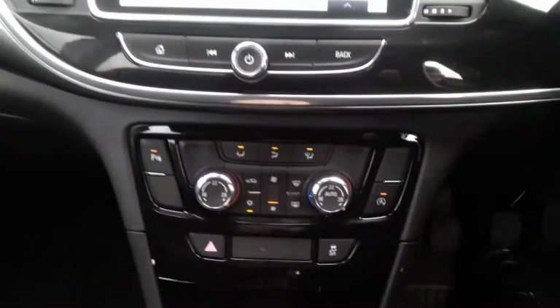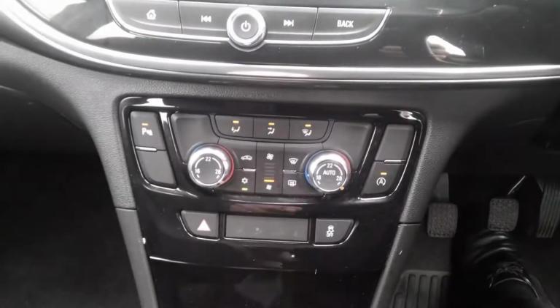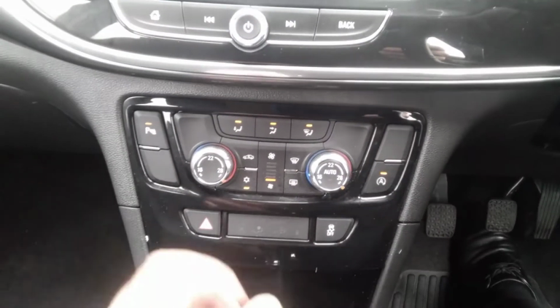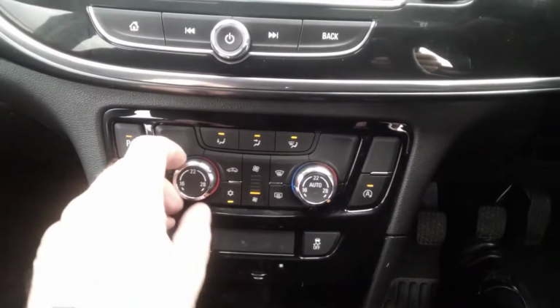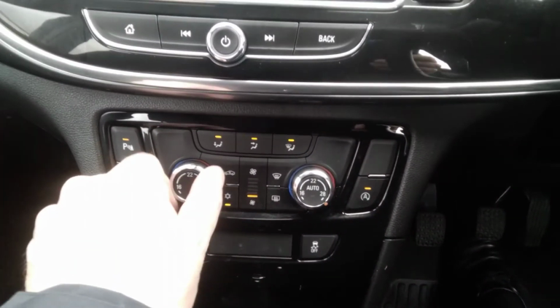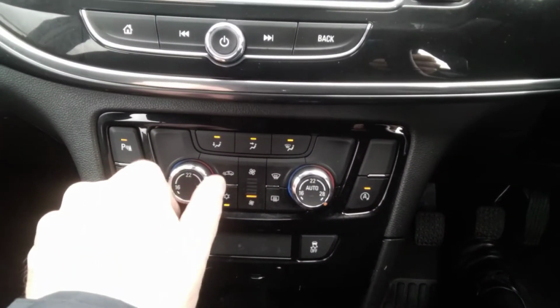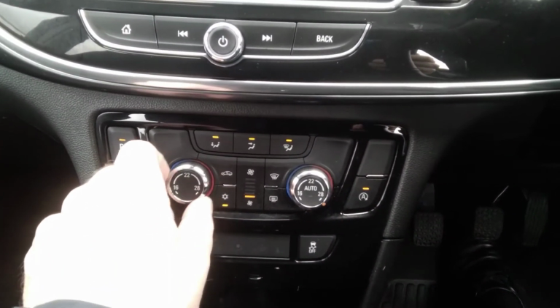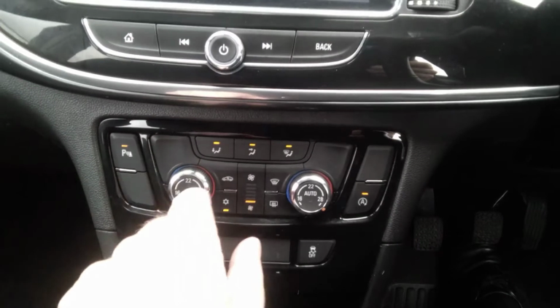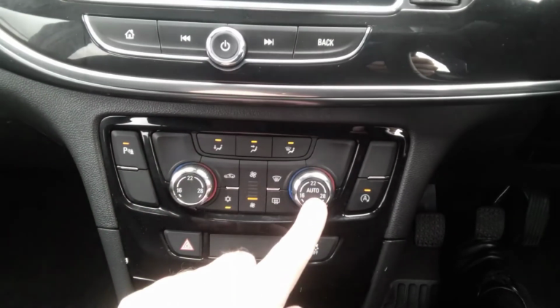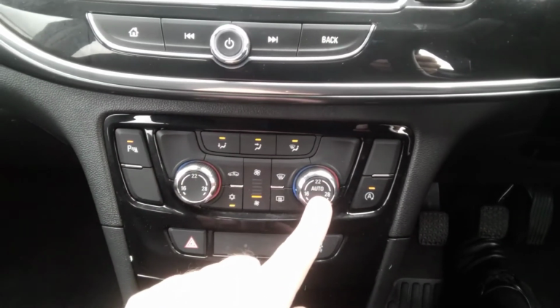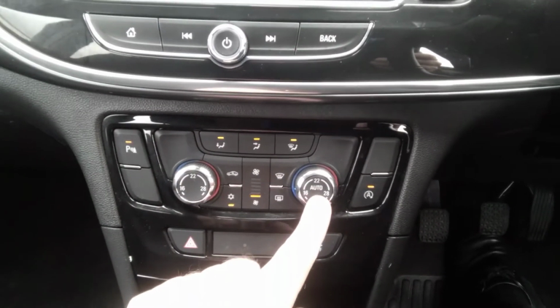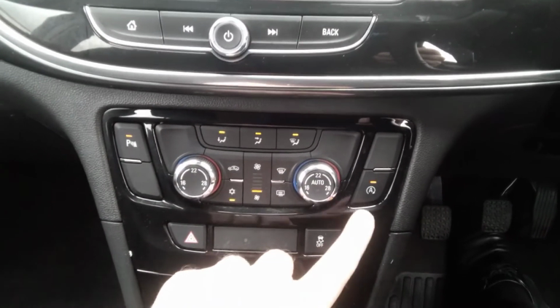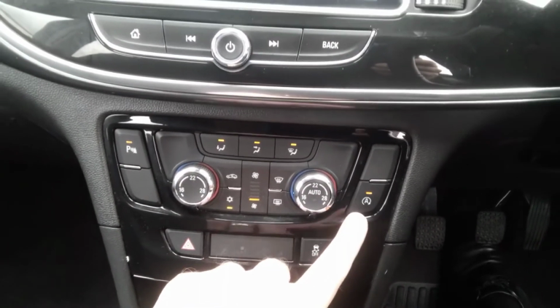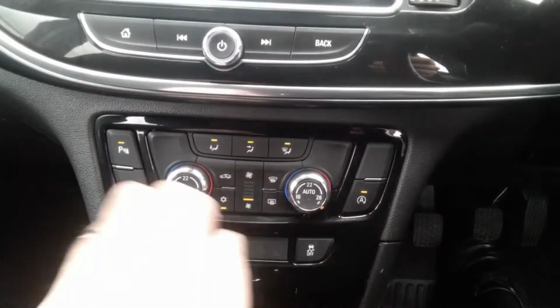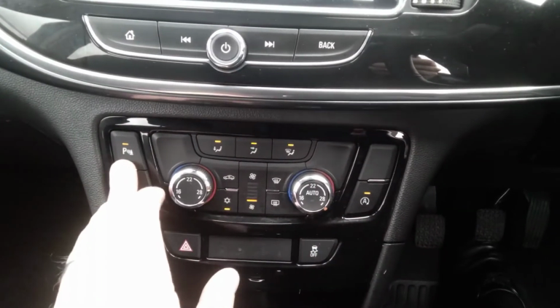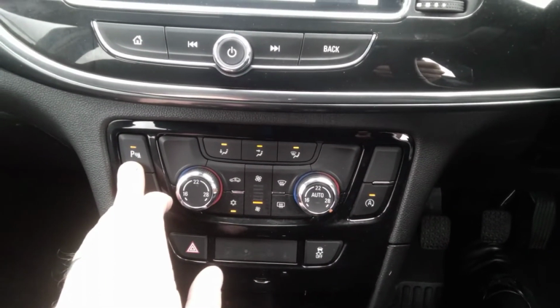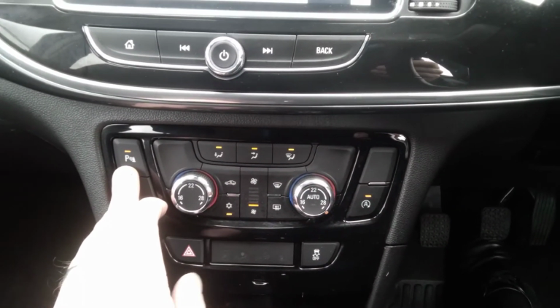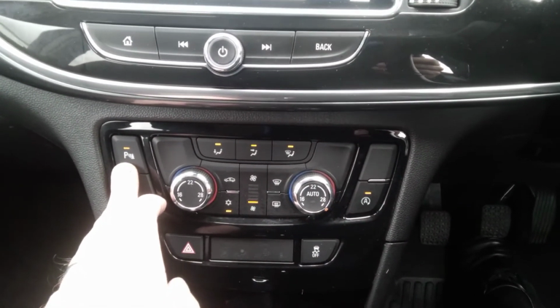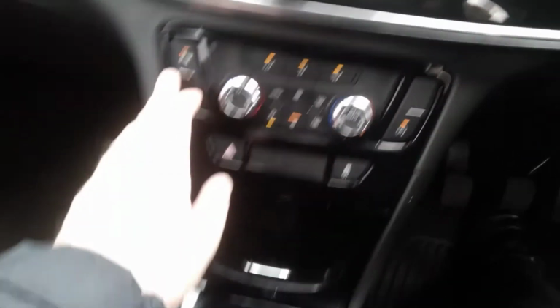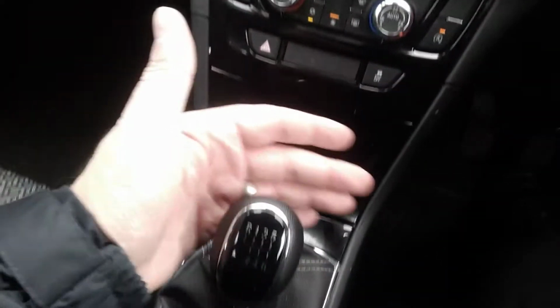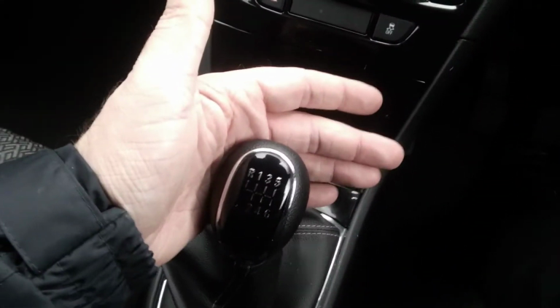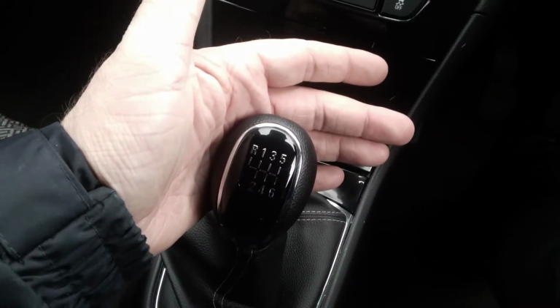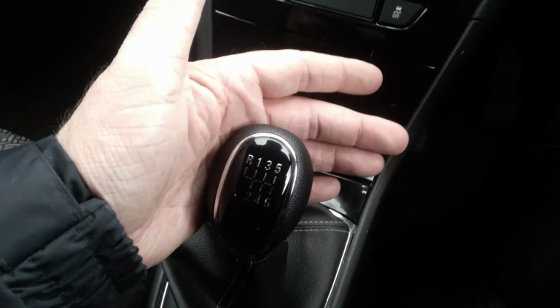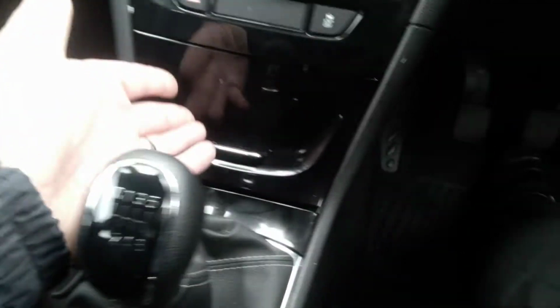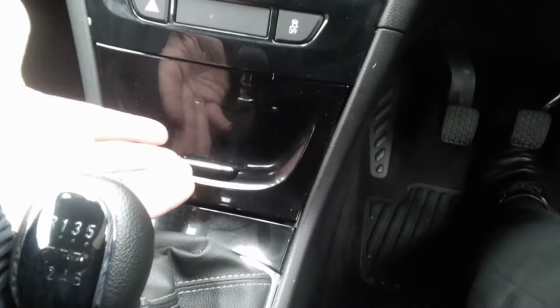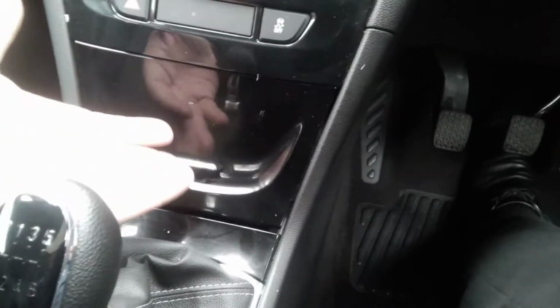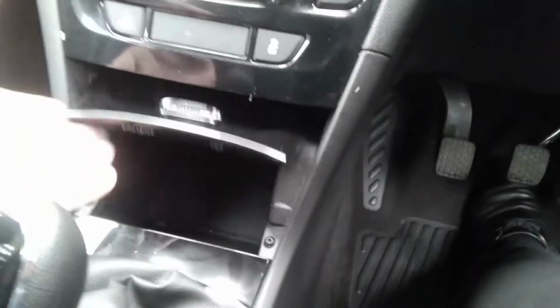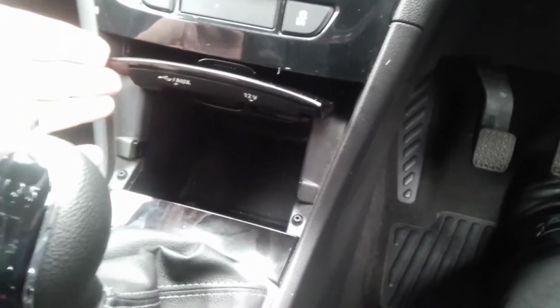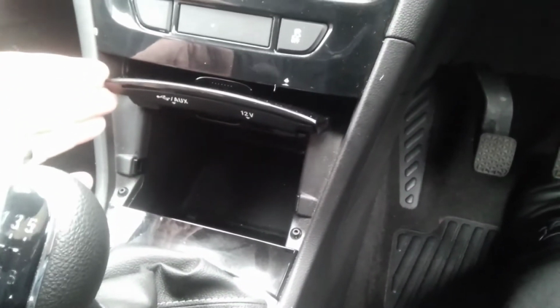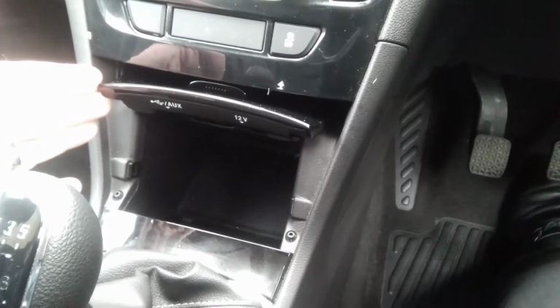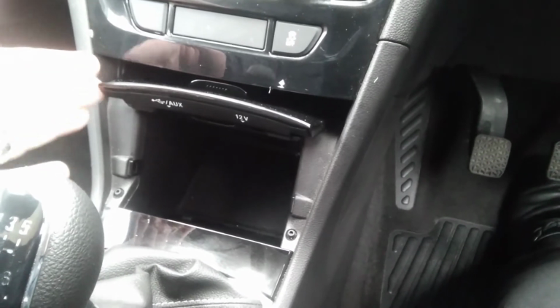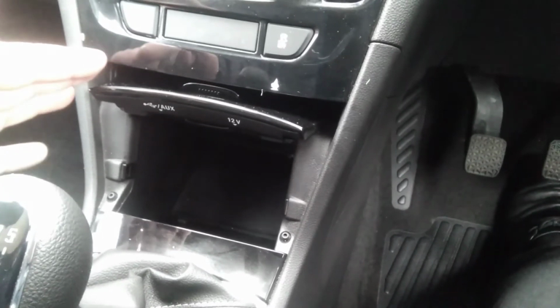Dual zone climate control air conditioning allows you to alternate the temperature between the left and right hand side of the vehicle's cabin. It also has auto stop-start and parking sensor shut-off. The vehicle comes with a six speed manual gearbox and has an auxiliary and 12 volt socket with USB.